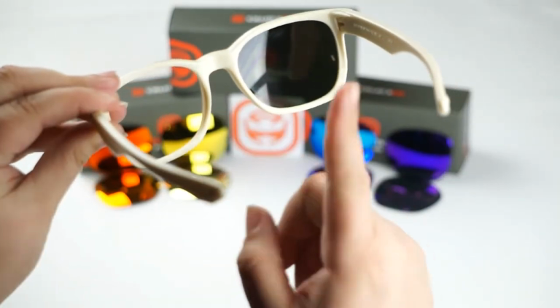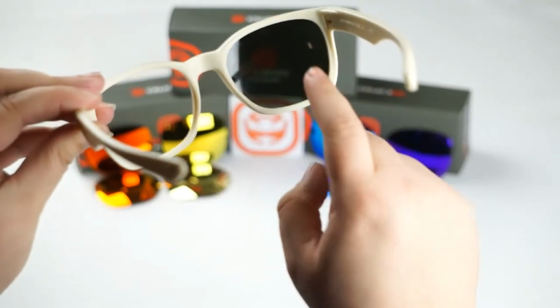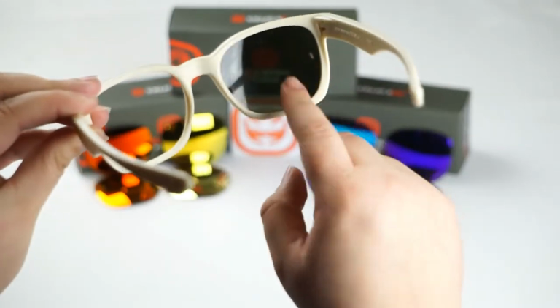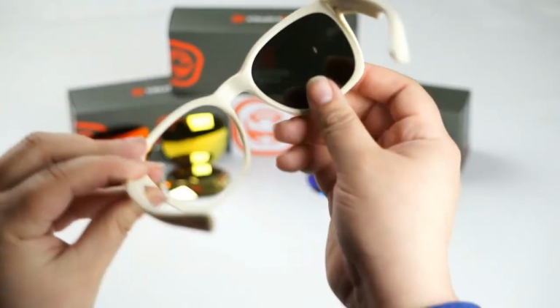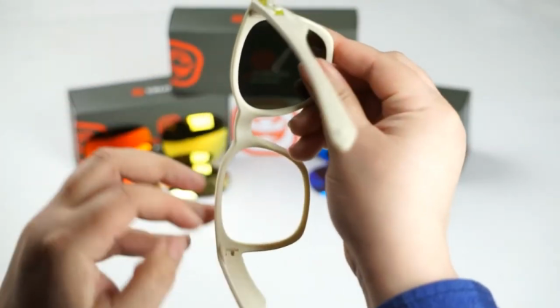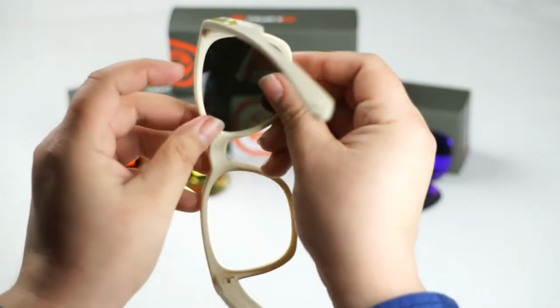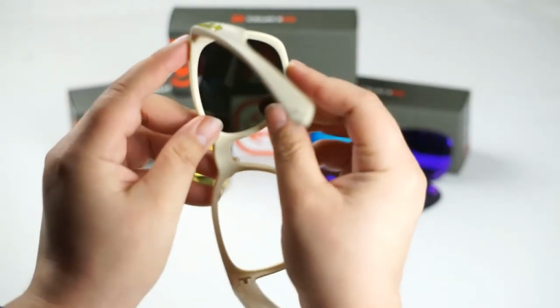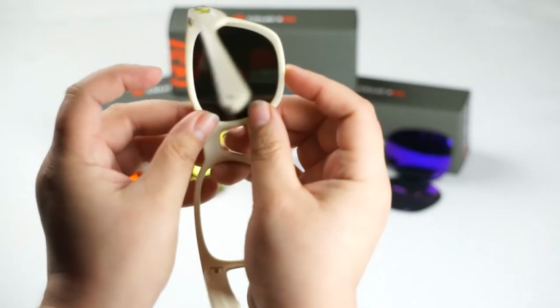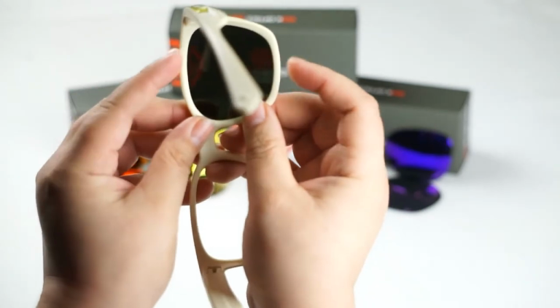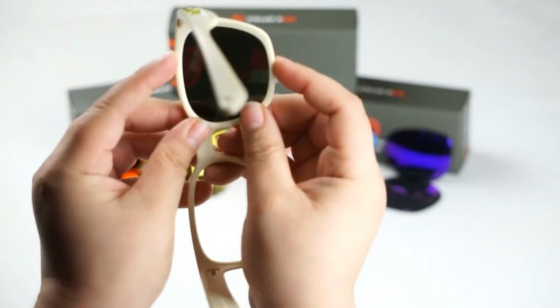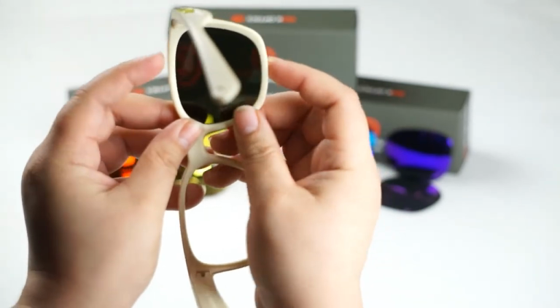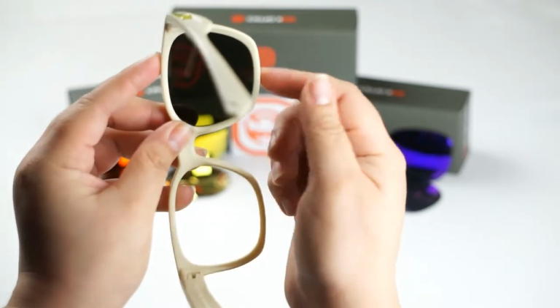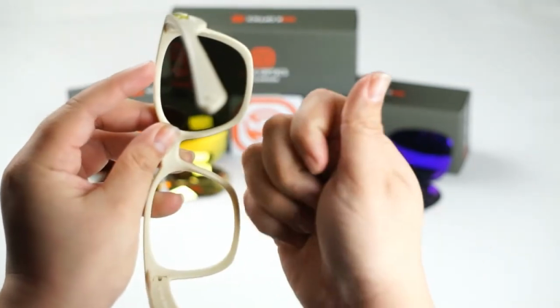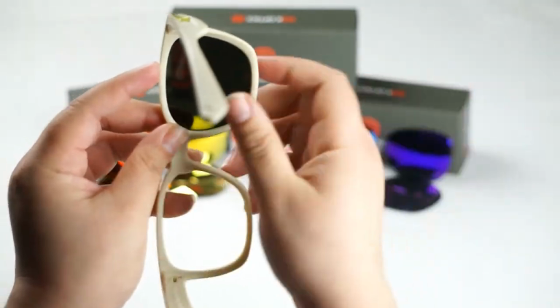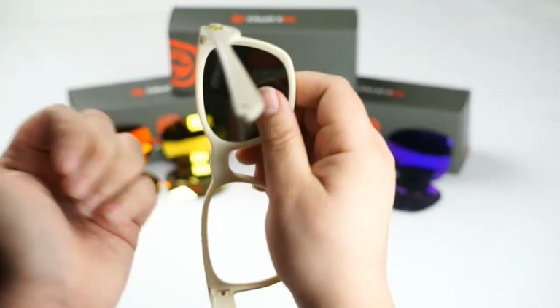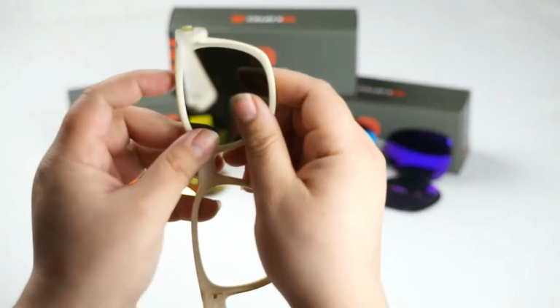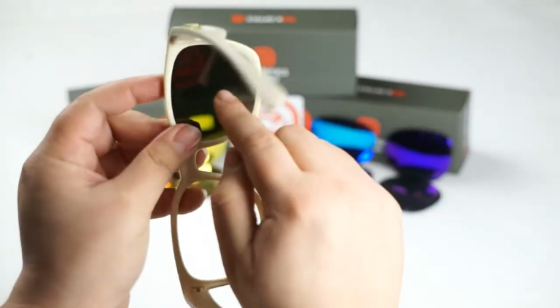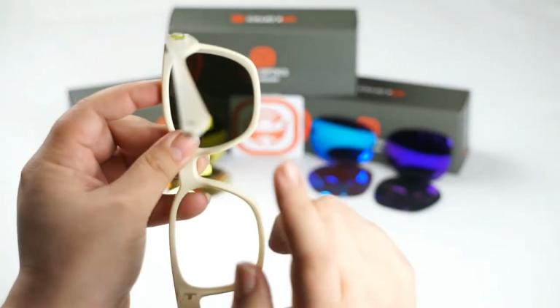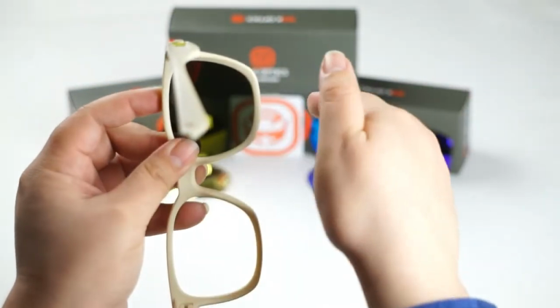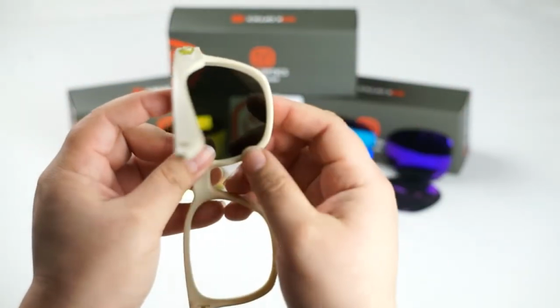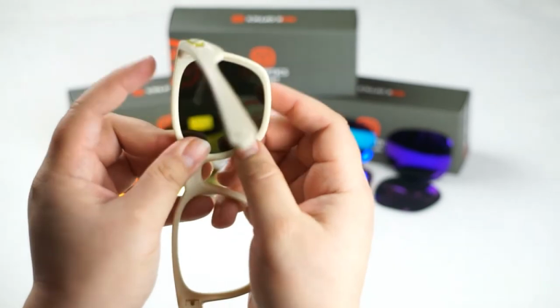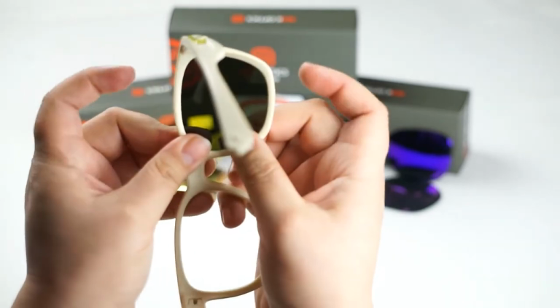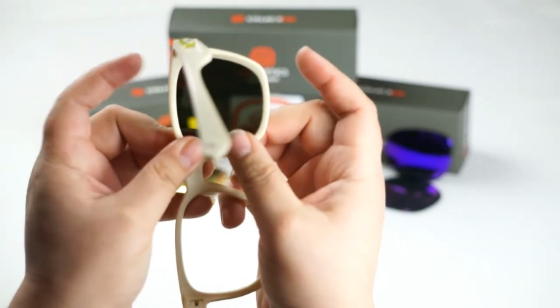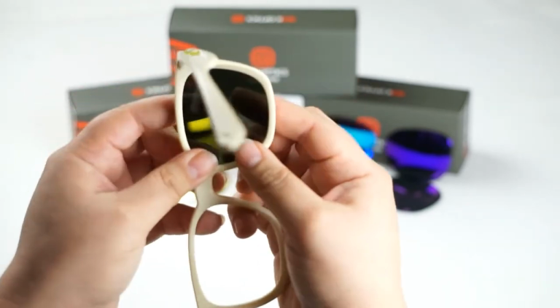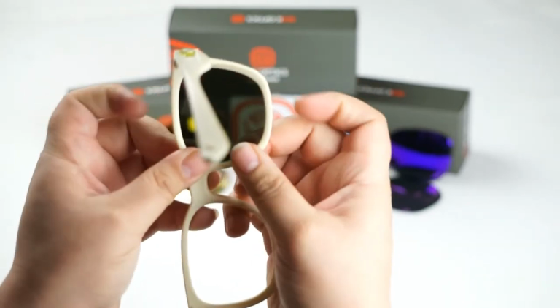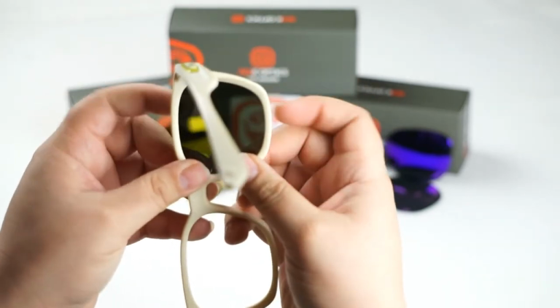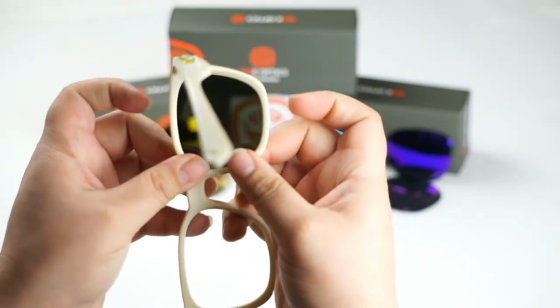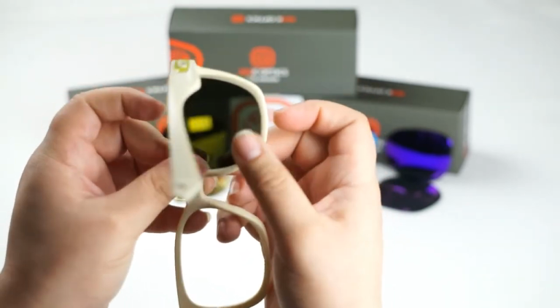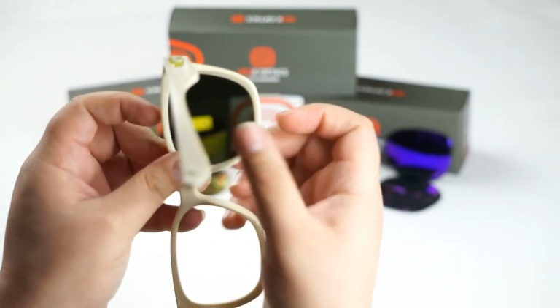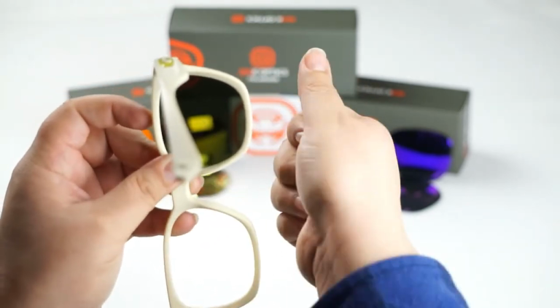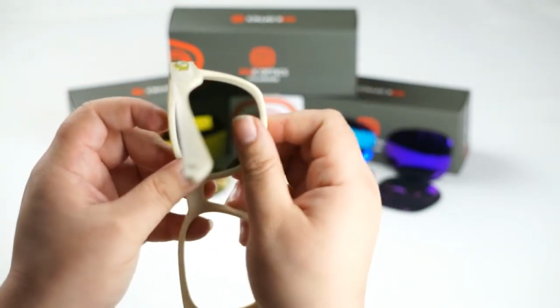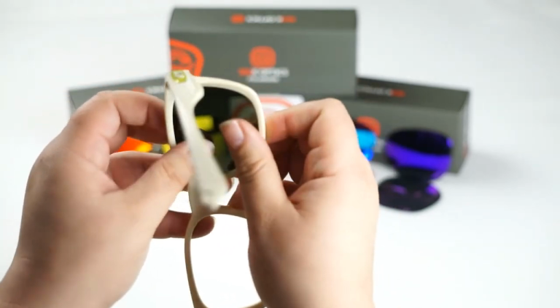We're going to do the same thing to this side. Go ahead and rotate the frame, locate here and here, and we're going to be pulling out as you push the lens forward. I like to use these back fingers to pull out on the frame as I use my thumbs to push forward.